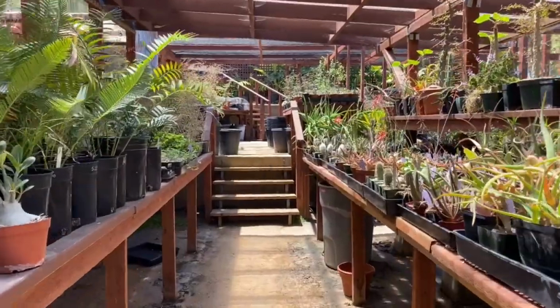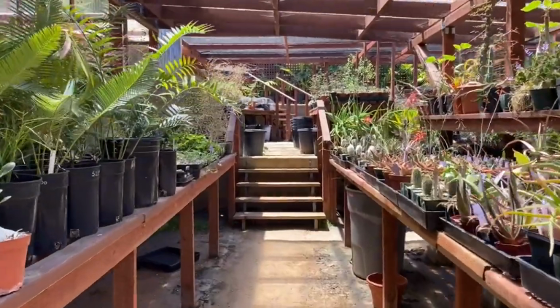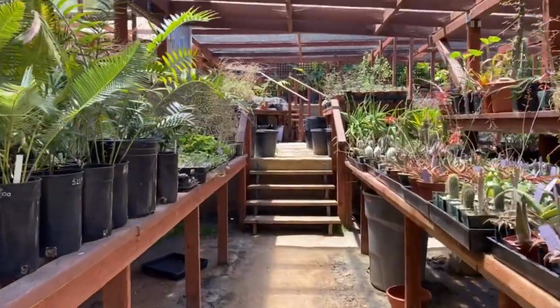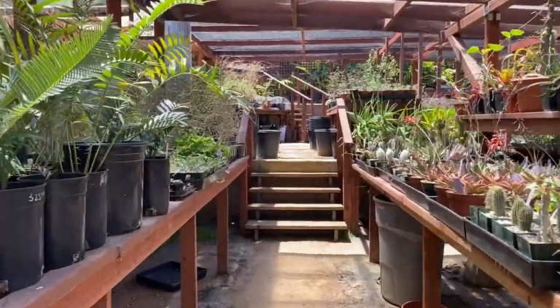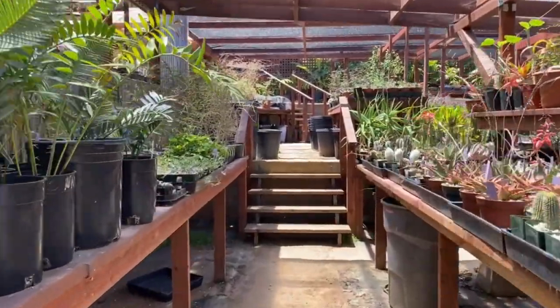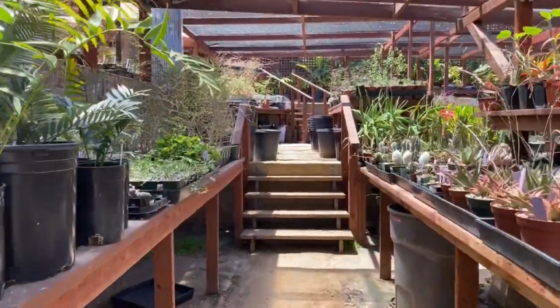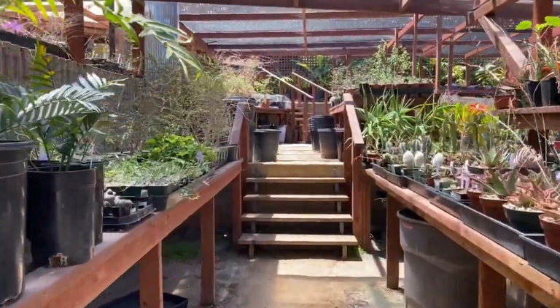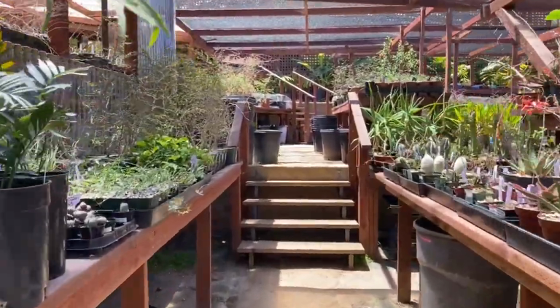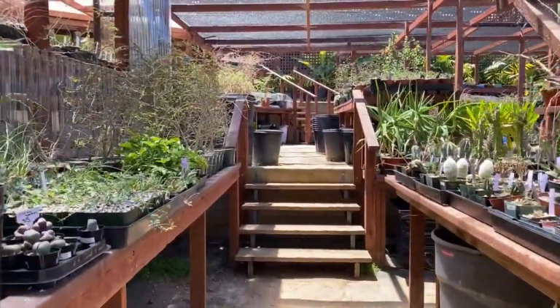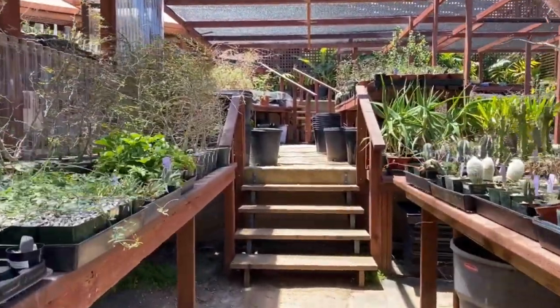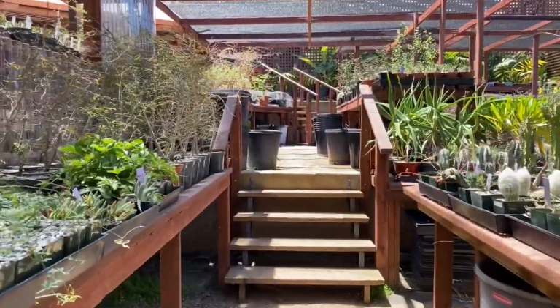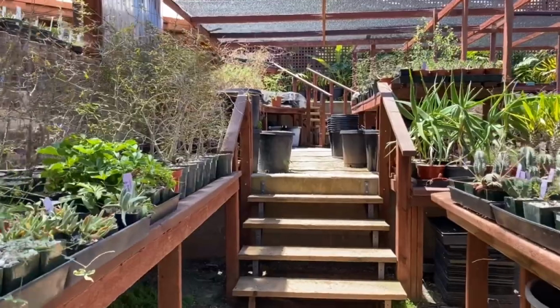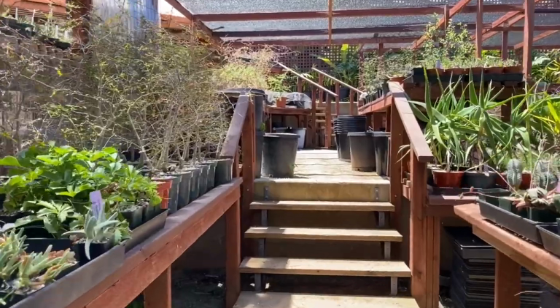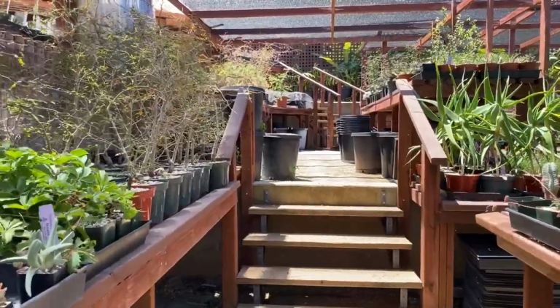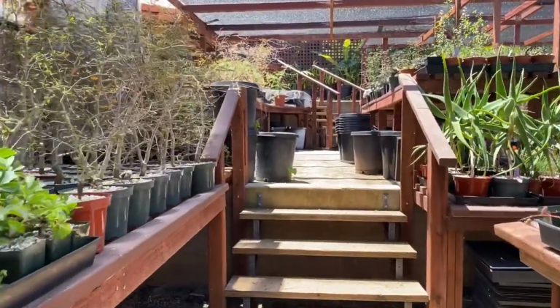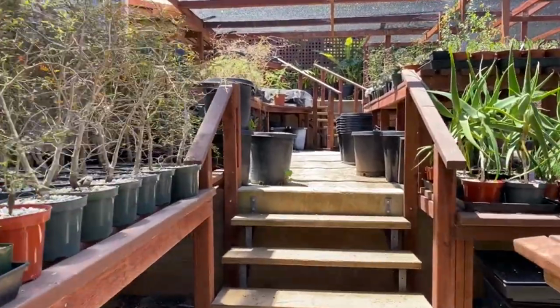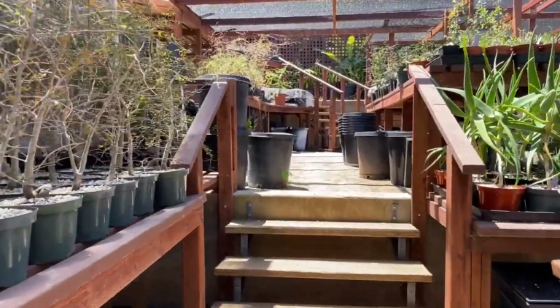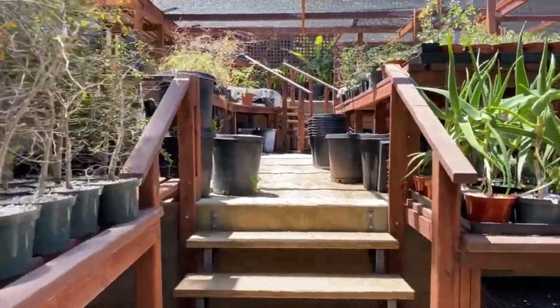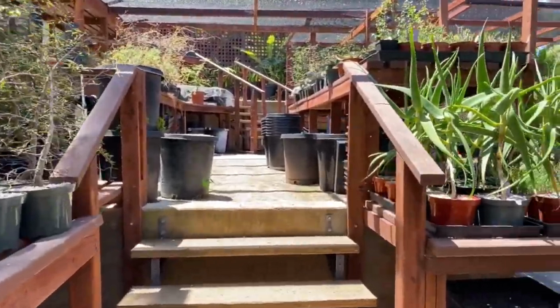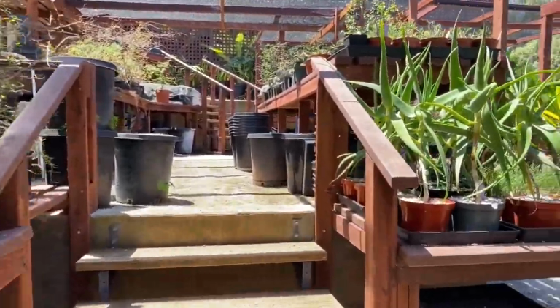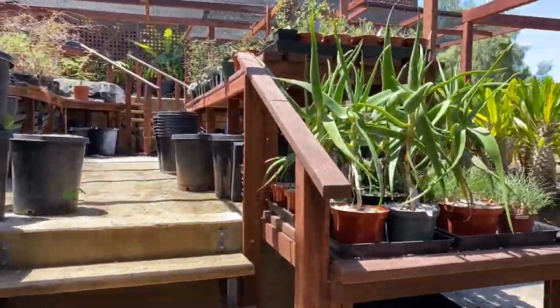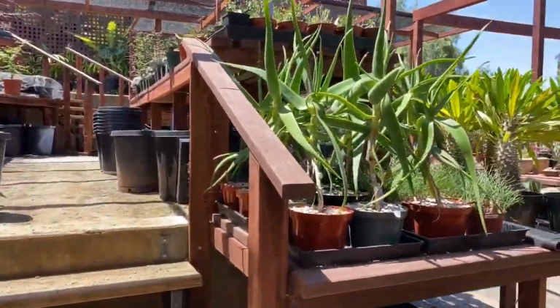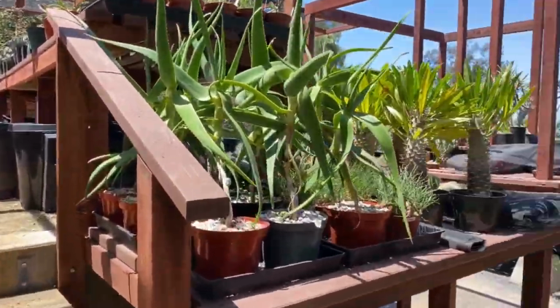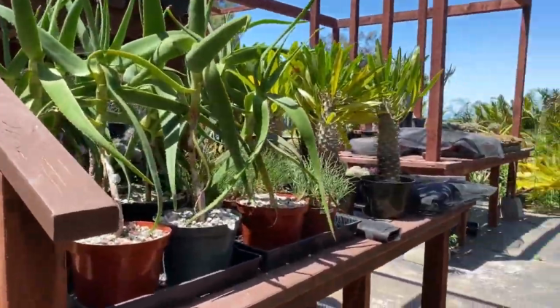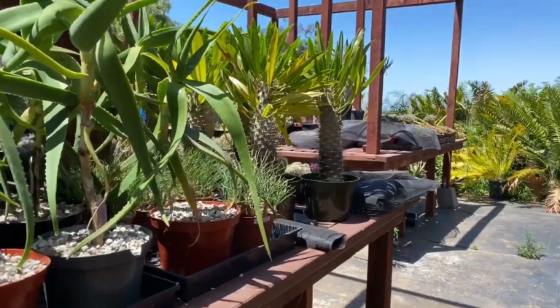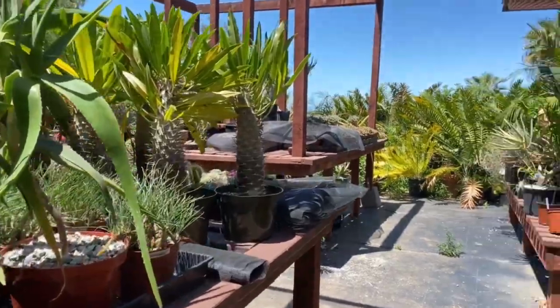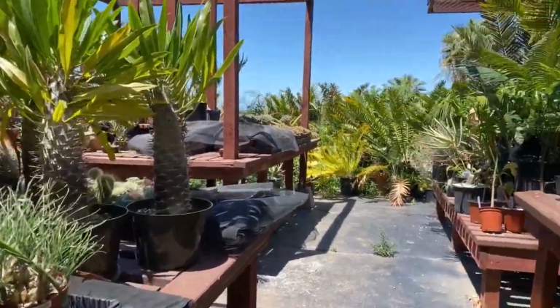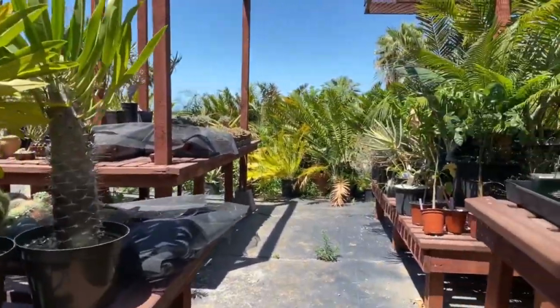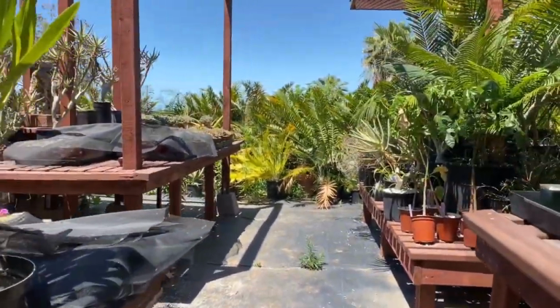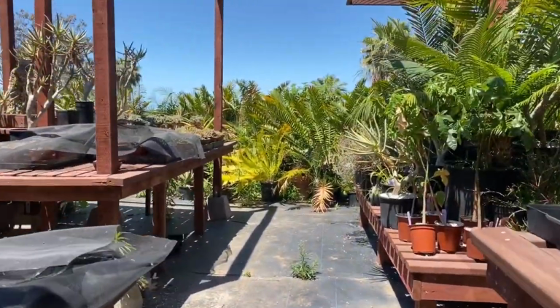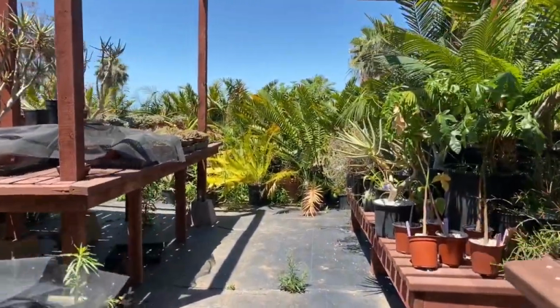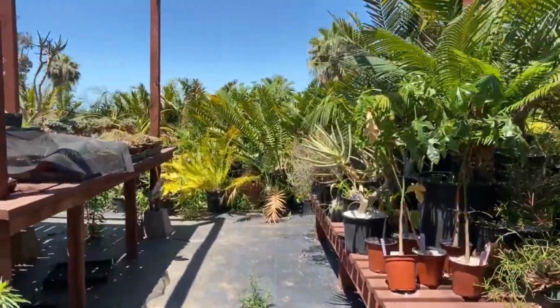That's located in San Diego County at 1674 Lone Oak Road in Vista, California, 92084. They're on a beautiful hill in a residential neighborhood facing the Pacific Ocean.